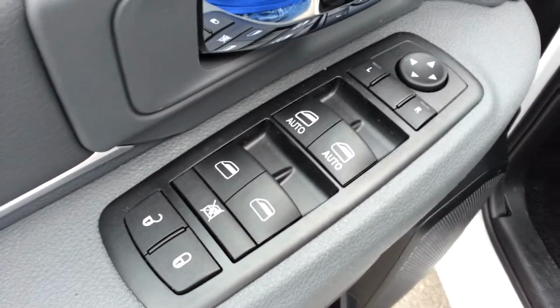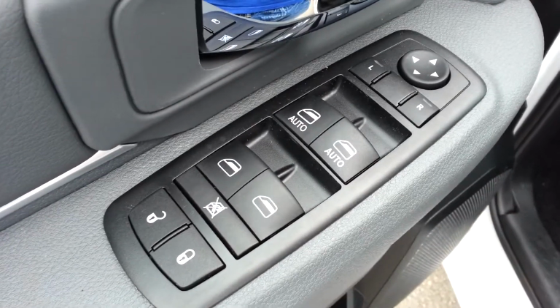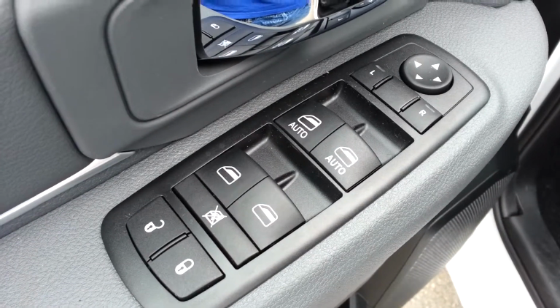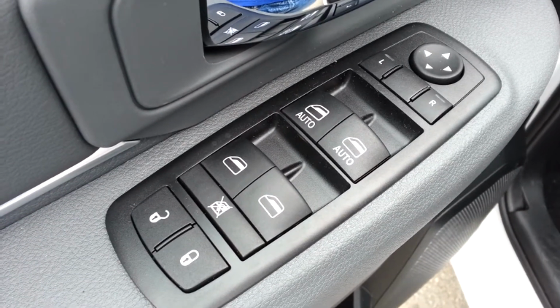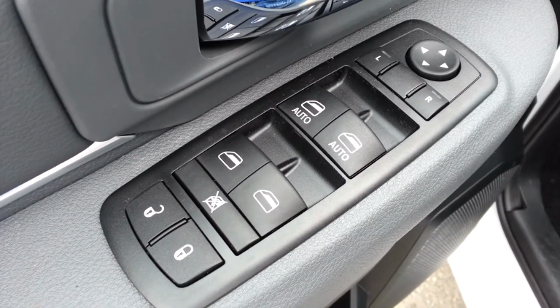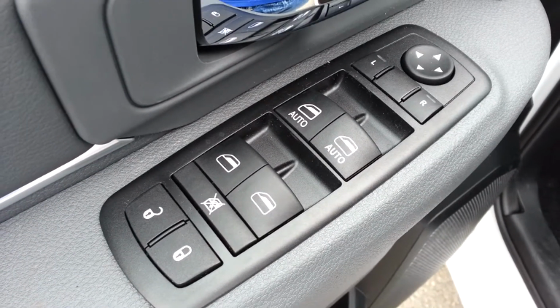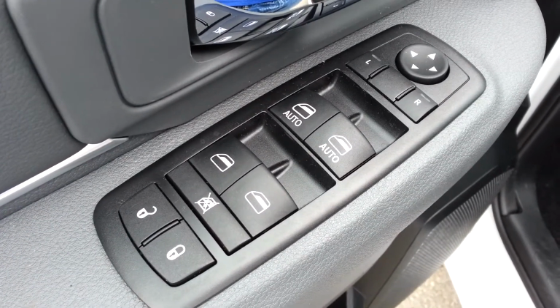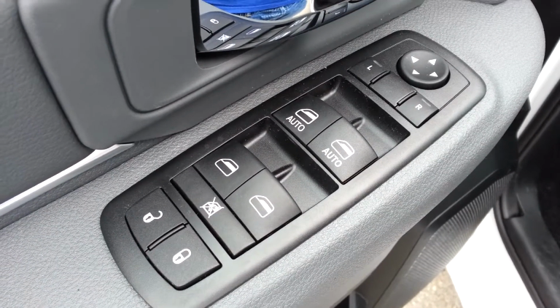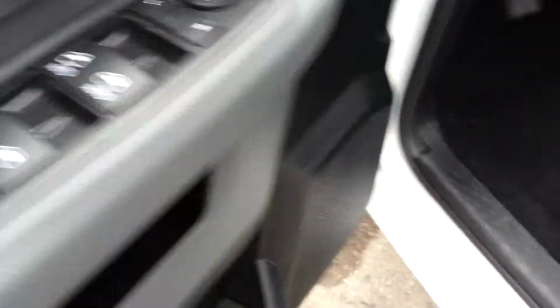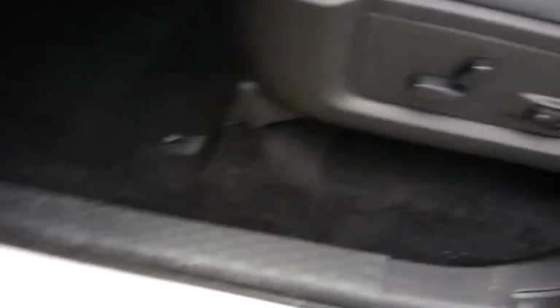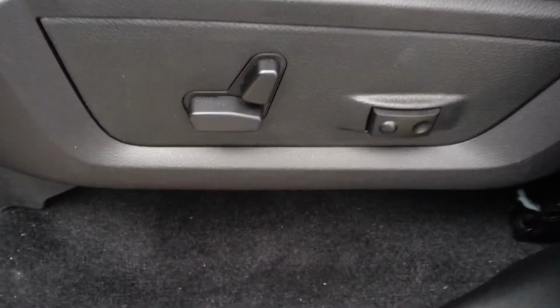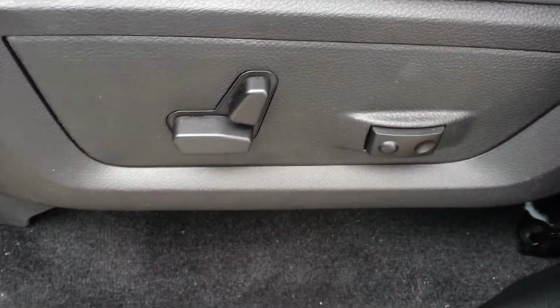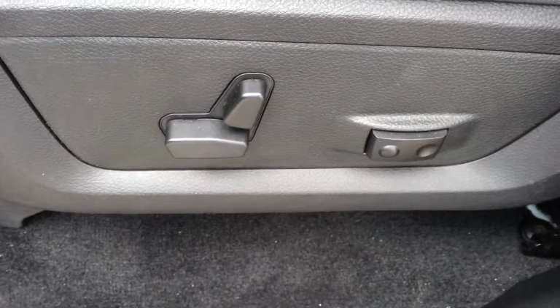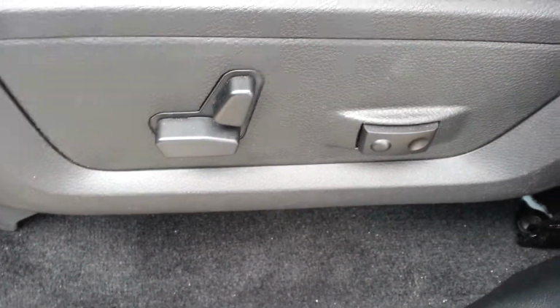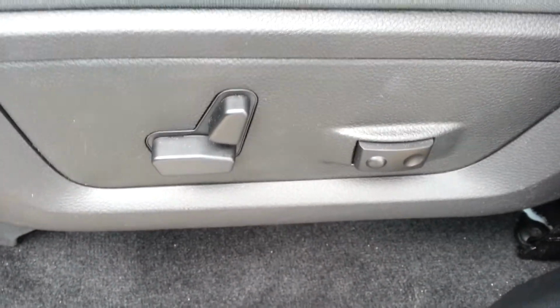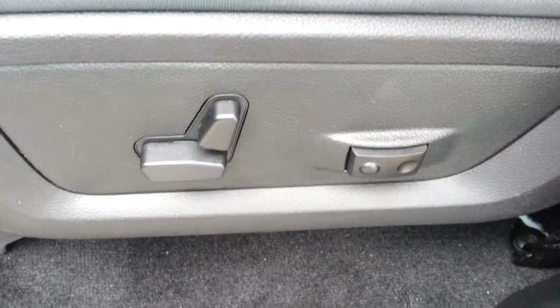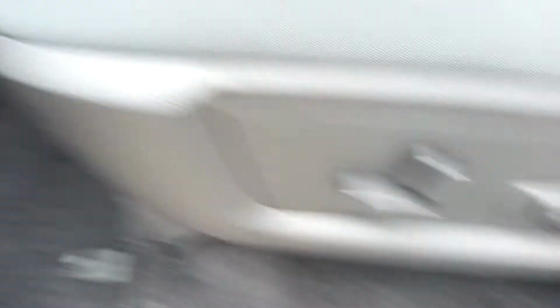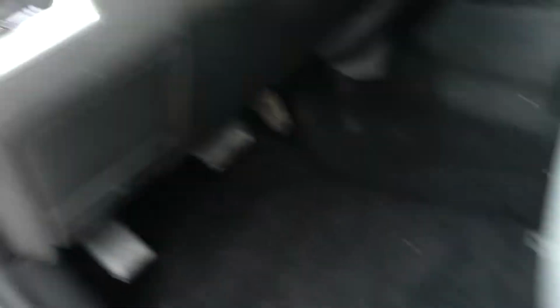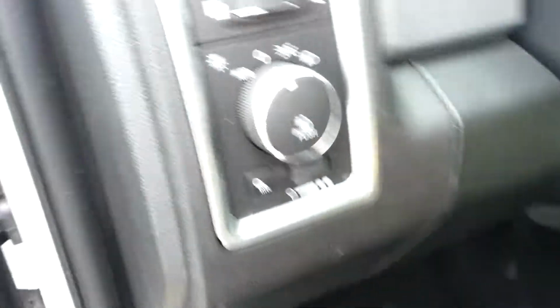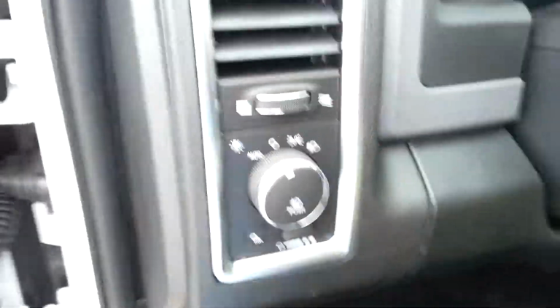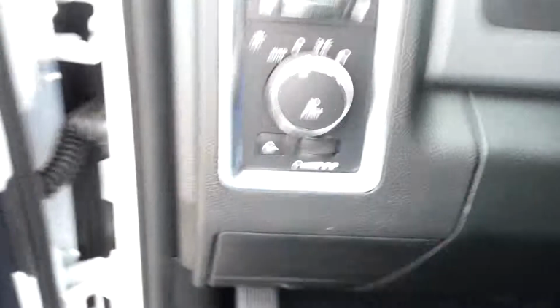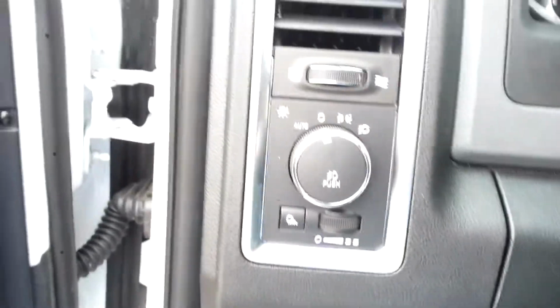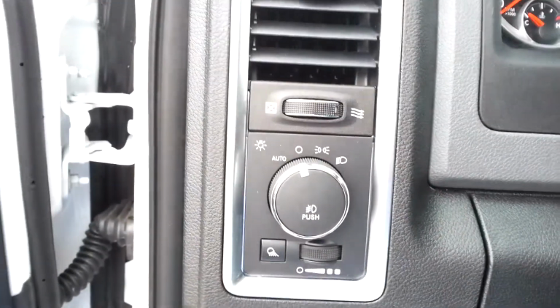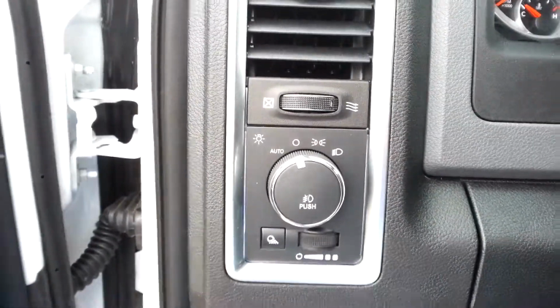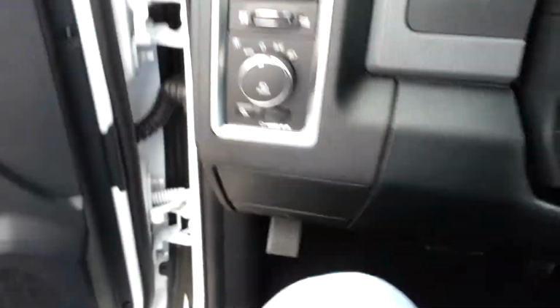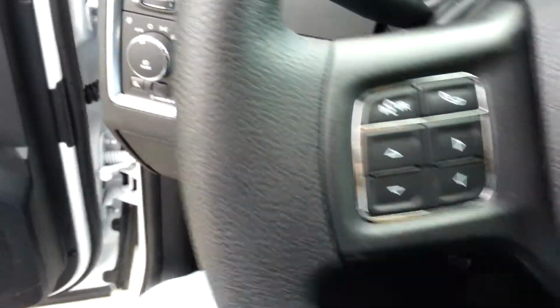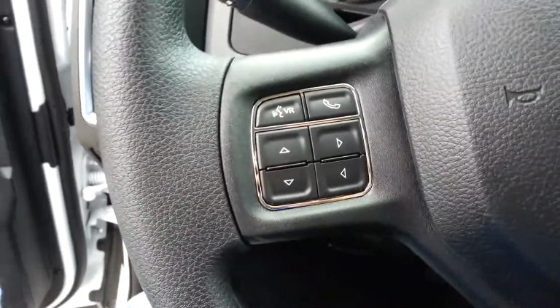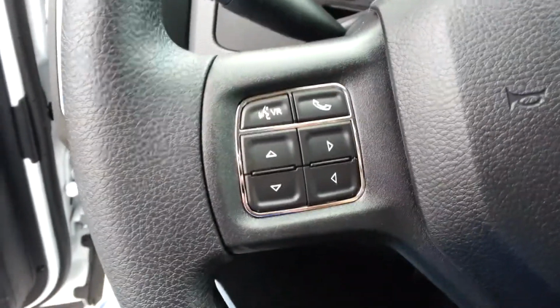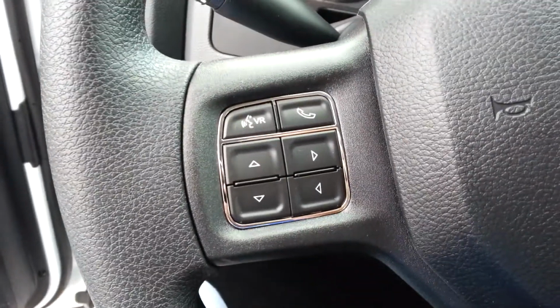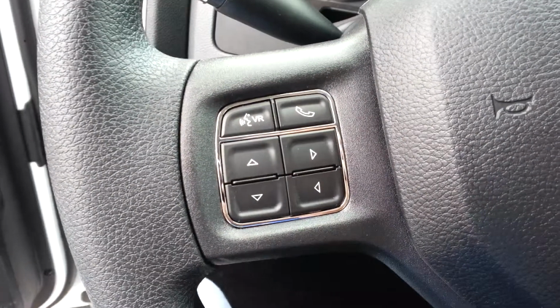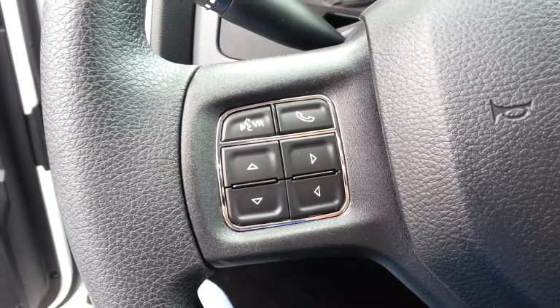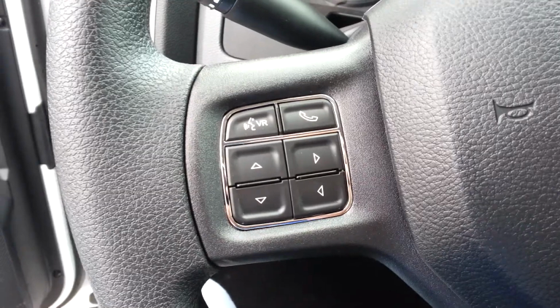Interior options here include power locks, power windows, power mirrors, and power driver's seat with power lumbar support. Here we have our lighting controls, our steering wheel stereo controls, and hands-free communication.